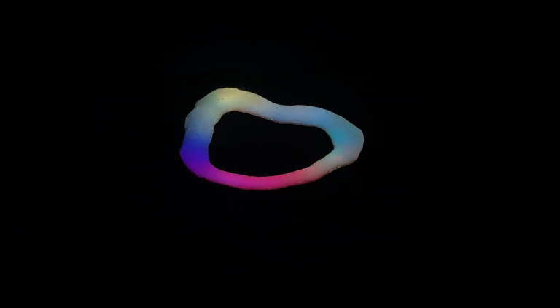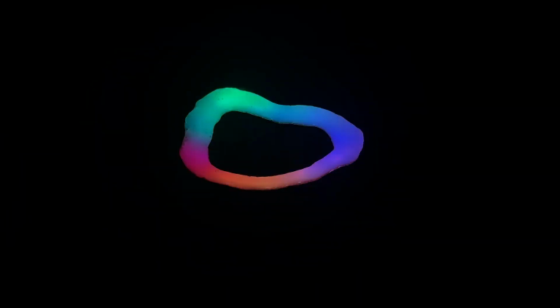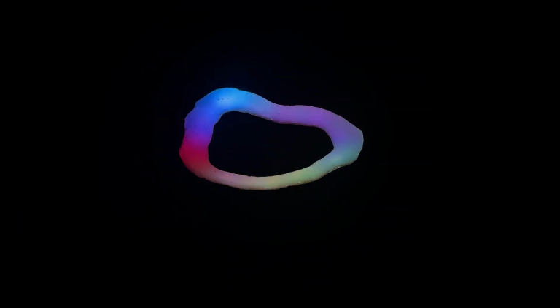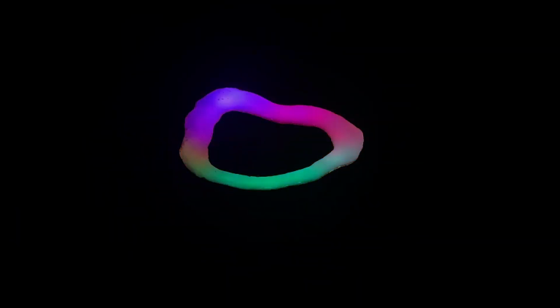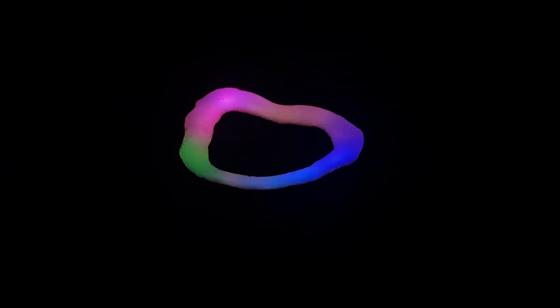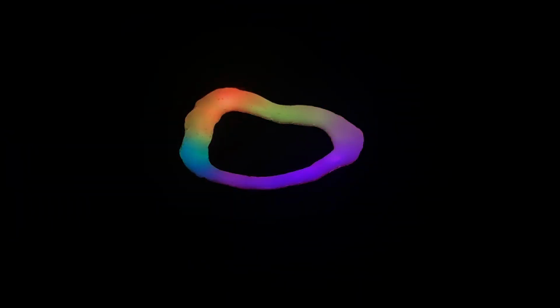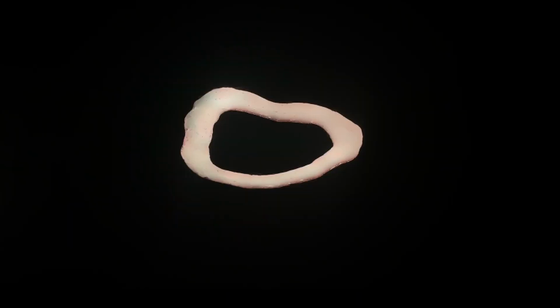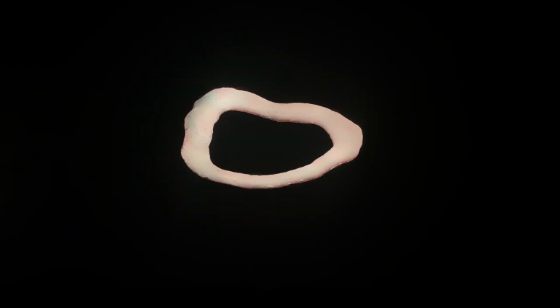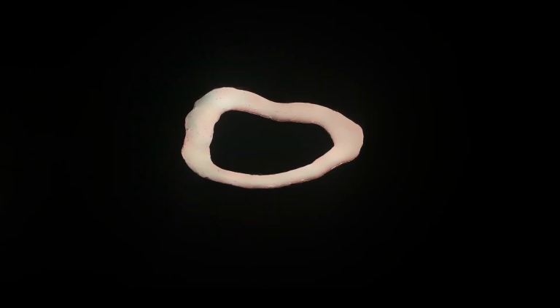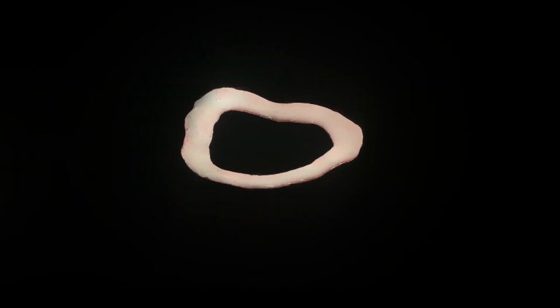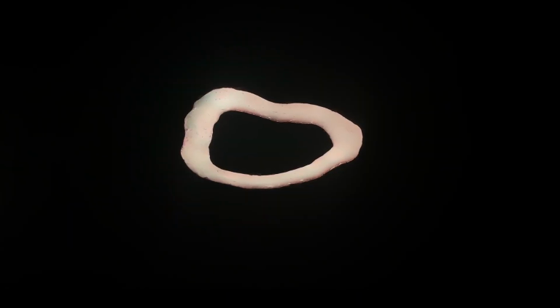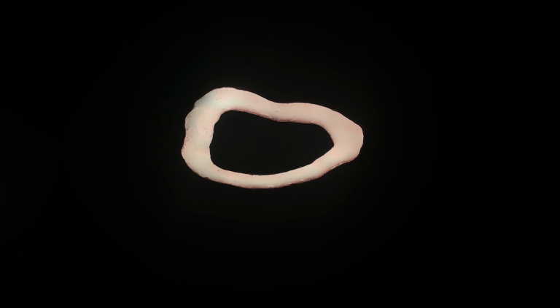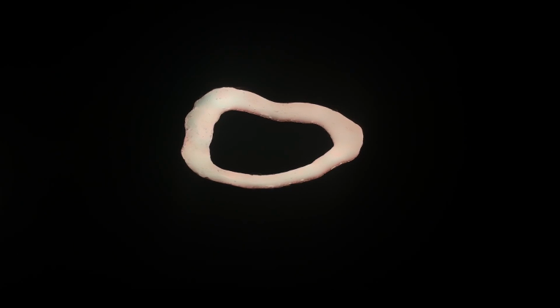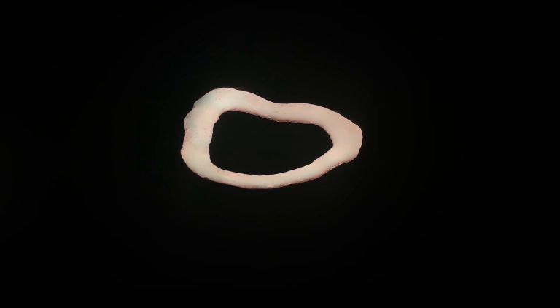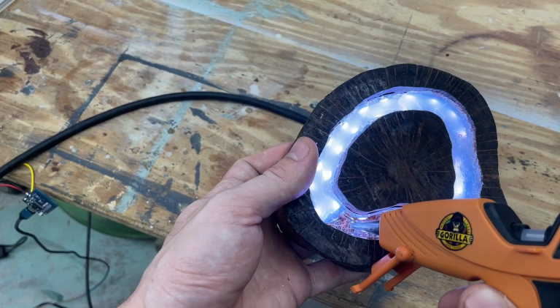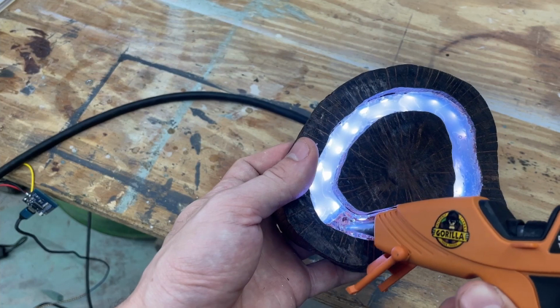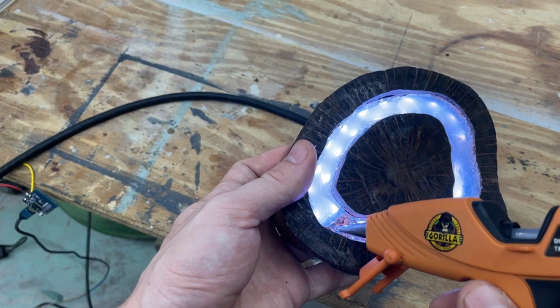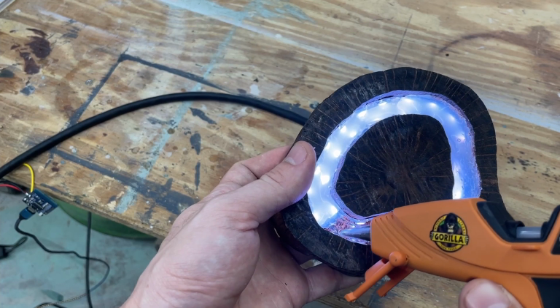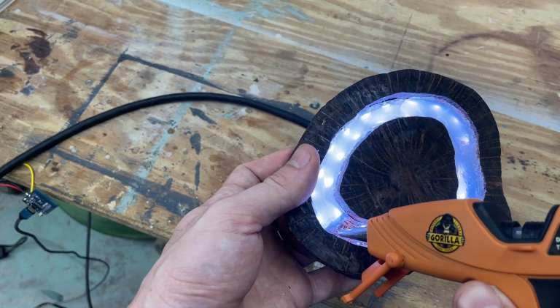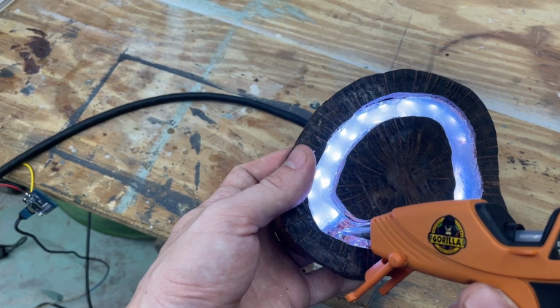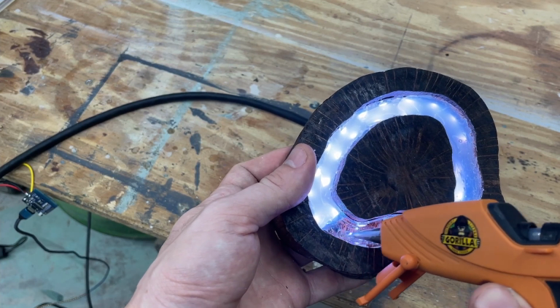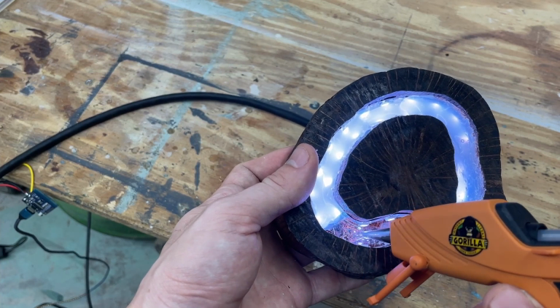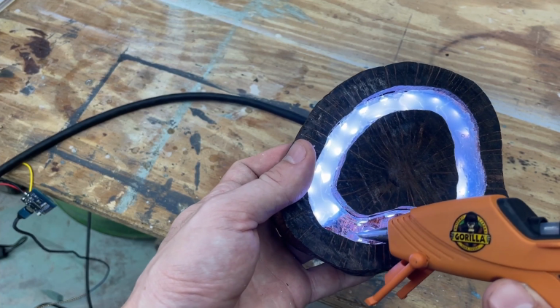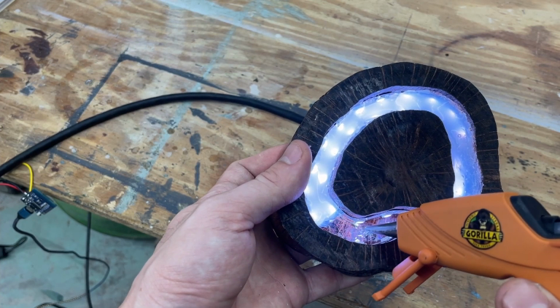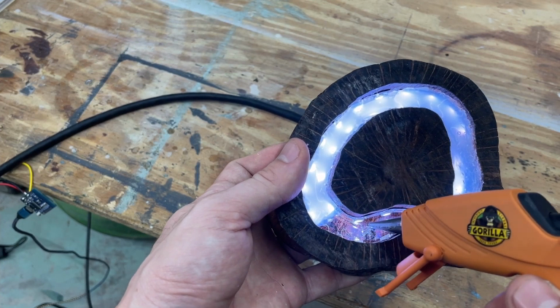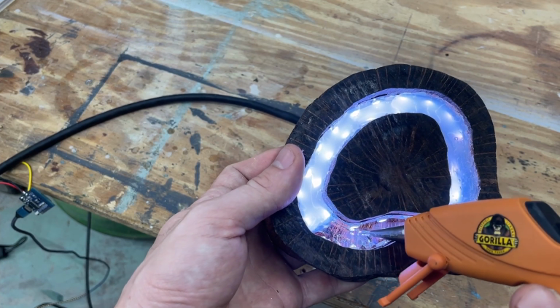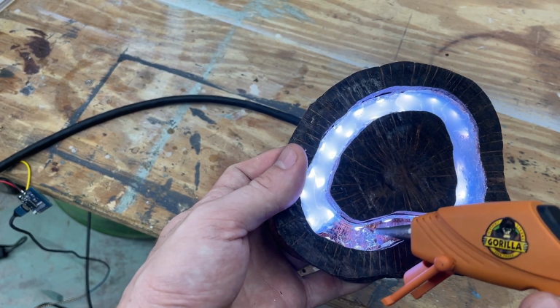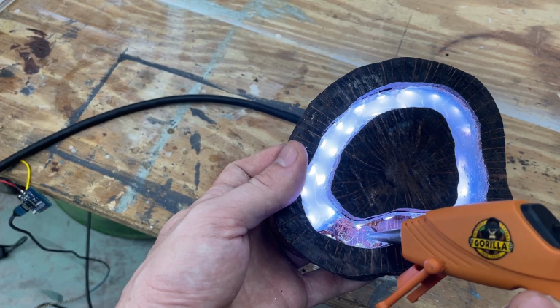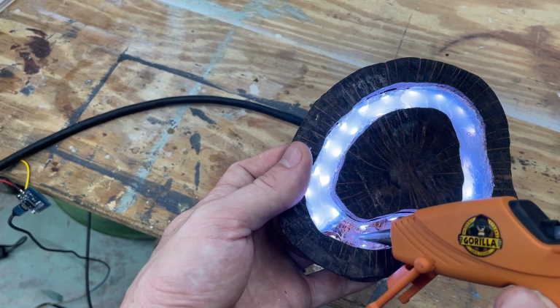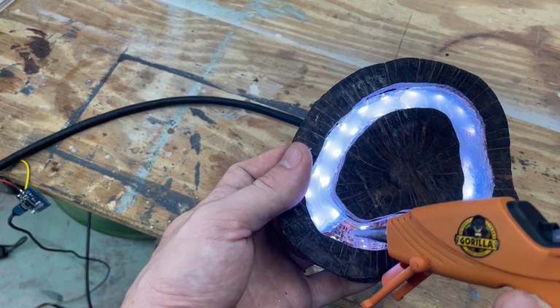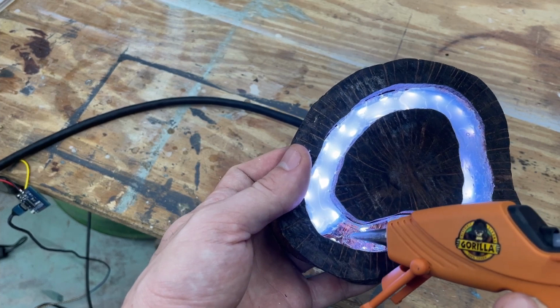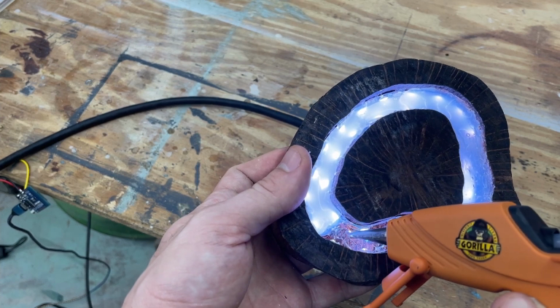Hello, here are three quick tips for using hot glue to diffuse LED lights. This was my first time using hot glue to diffuse an LED strip and I learned a few tricks for how to use this technique effectively.